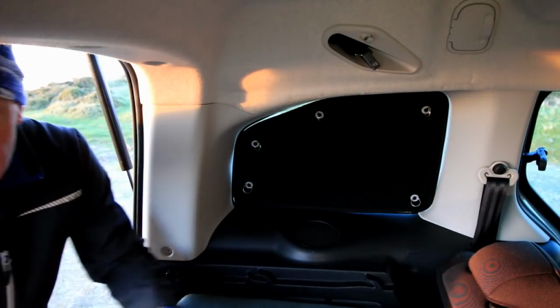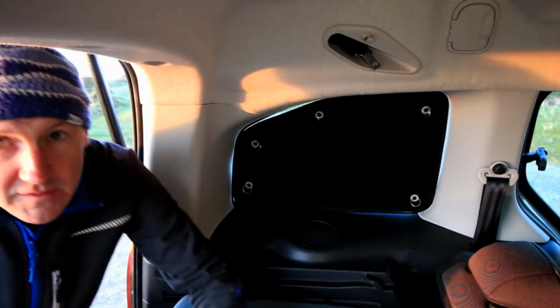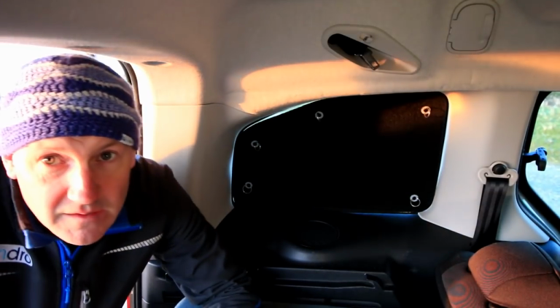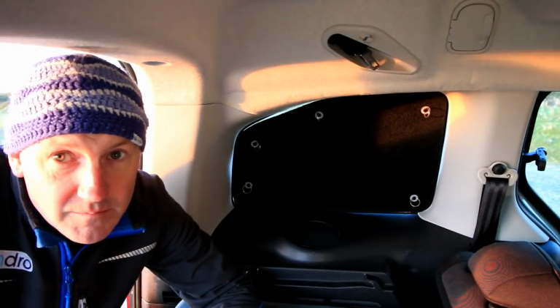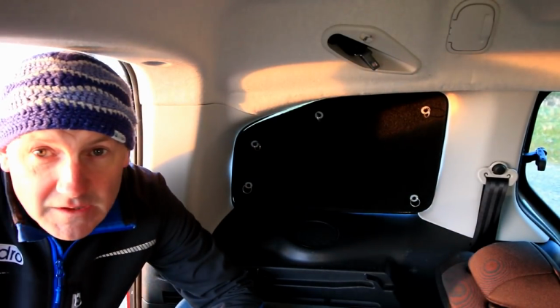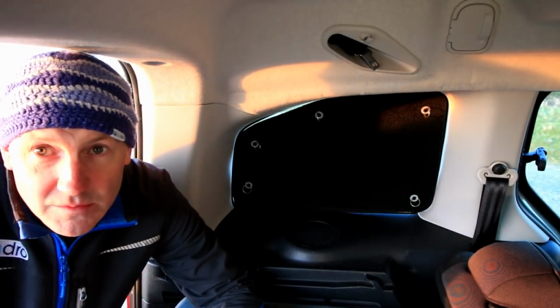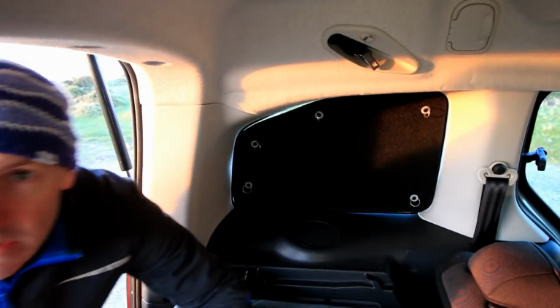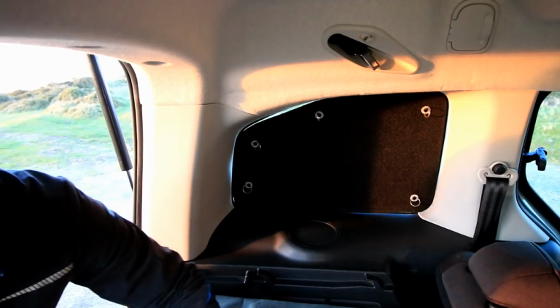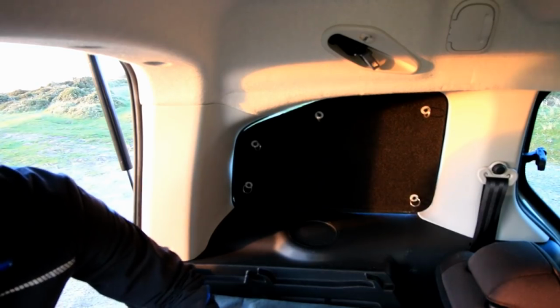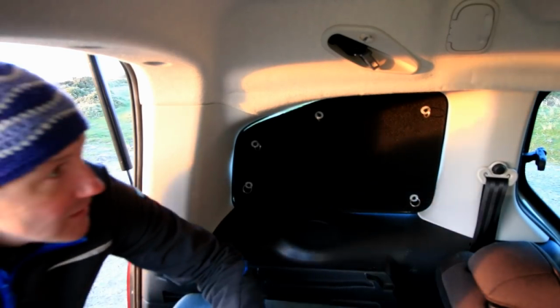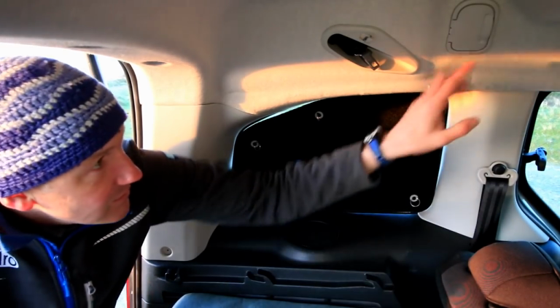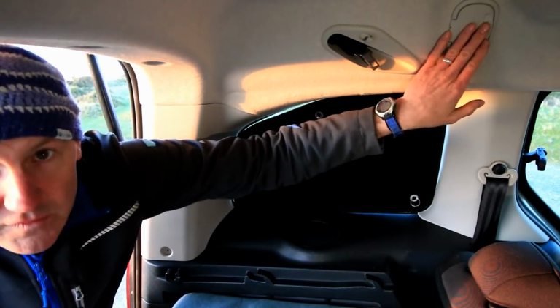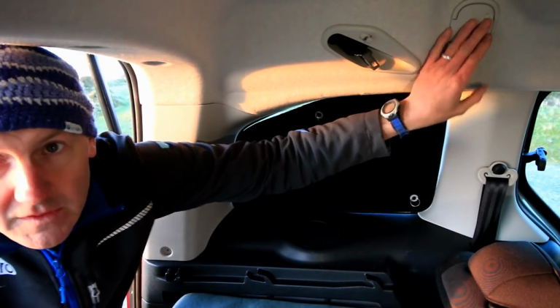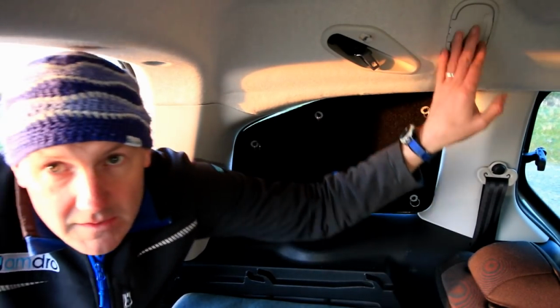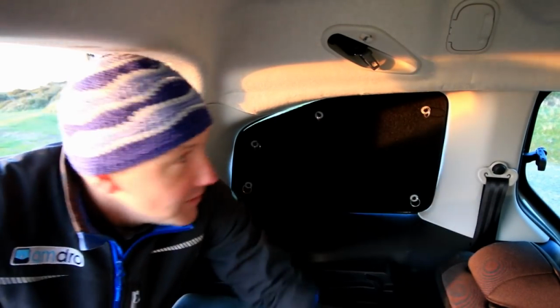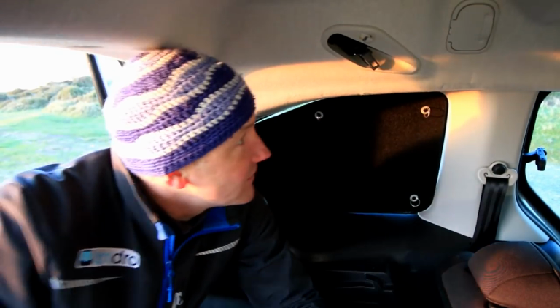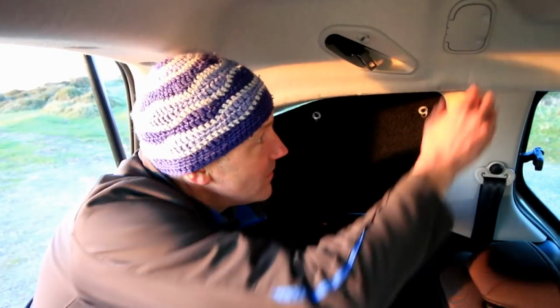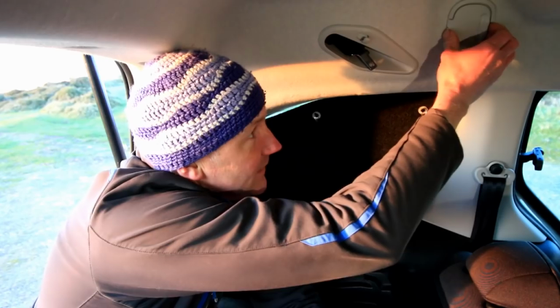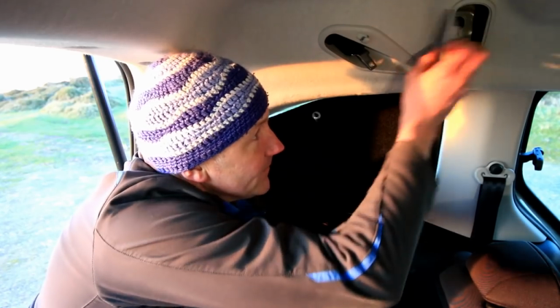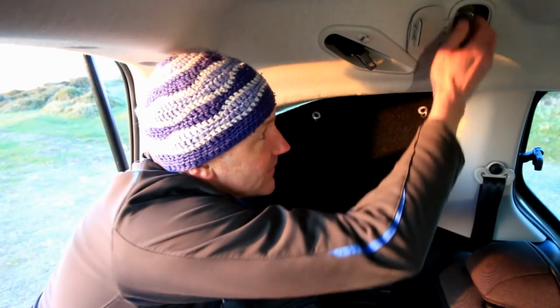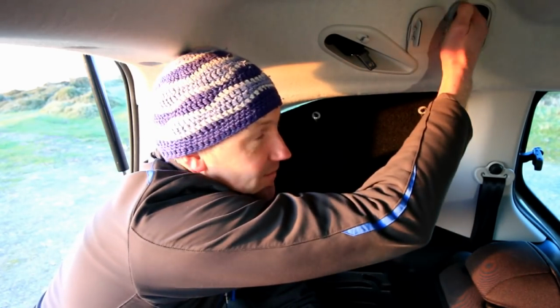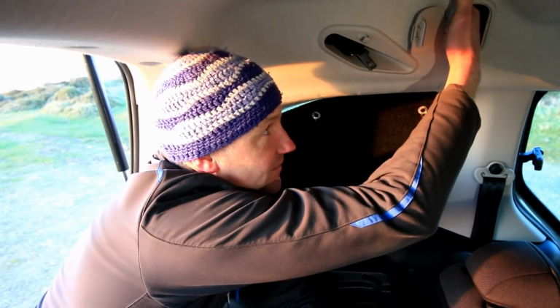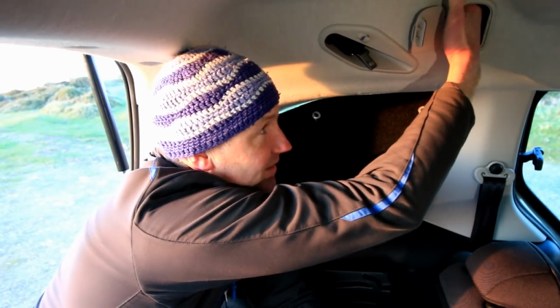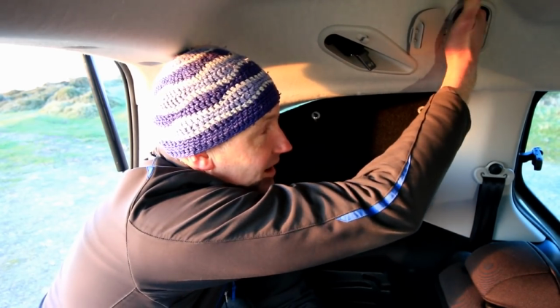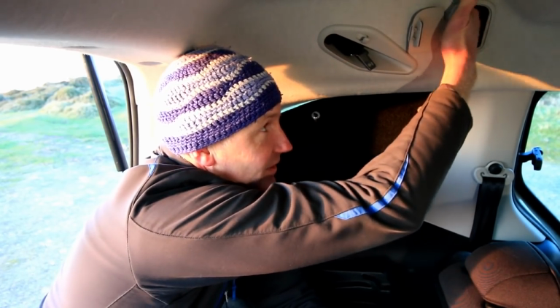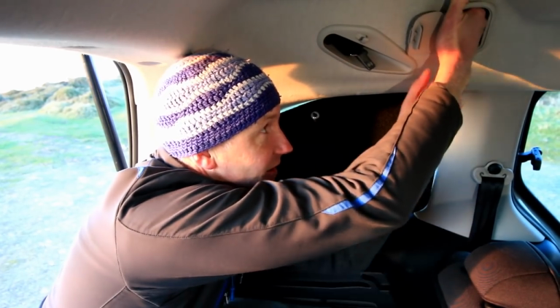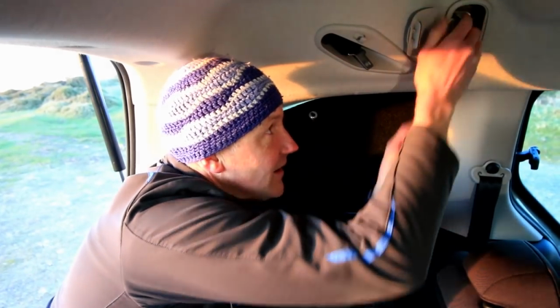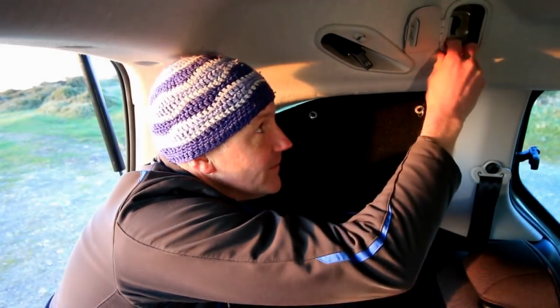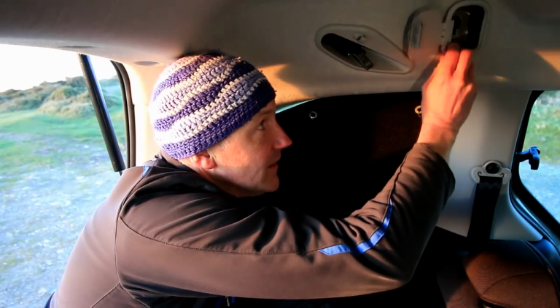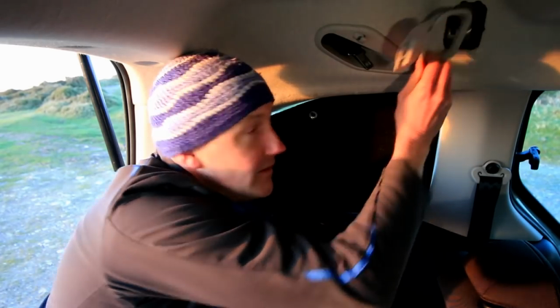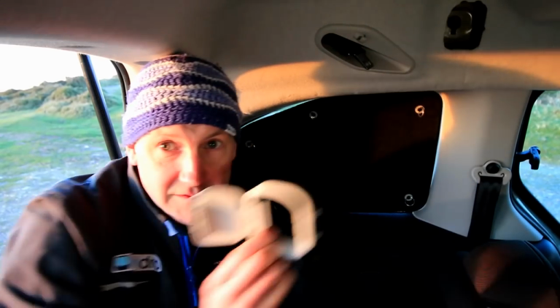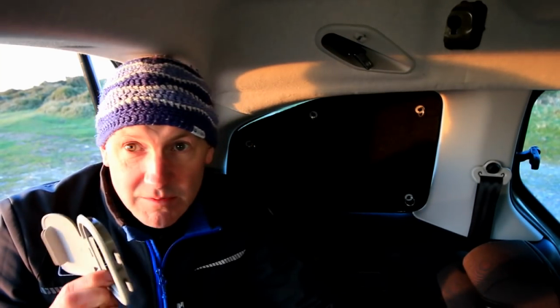The other thing we need to do is to remove this plastic trim. It's like a clip, so you just click that and then it'll just come out.